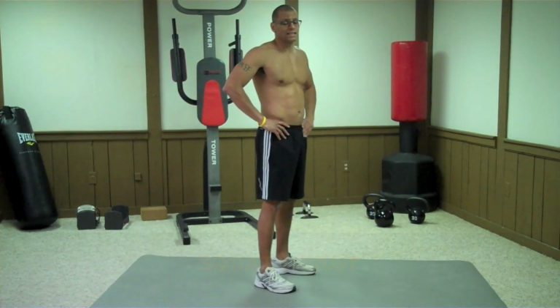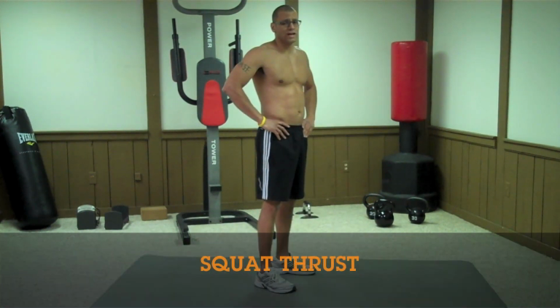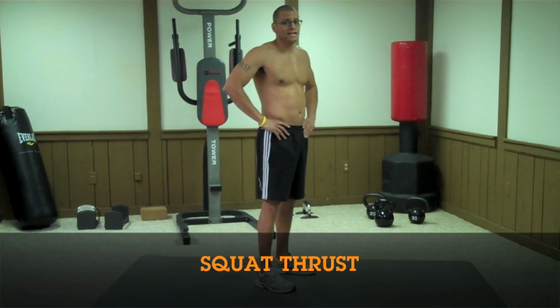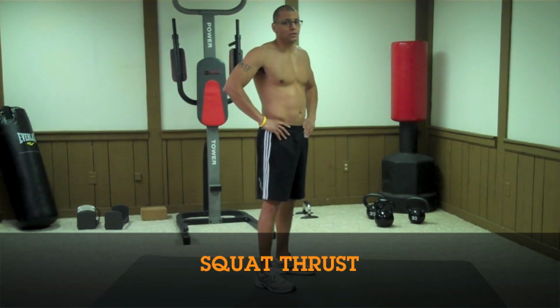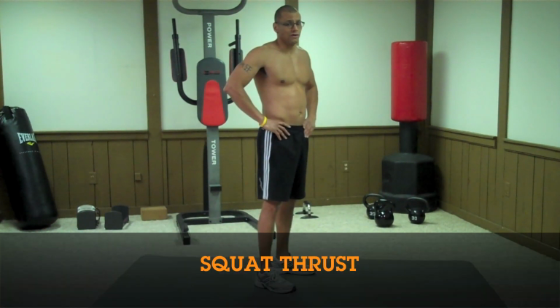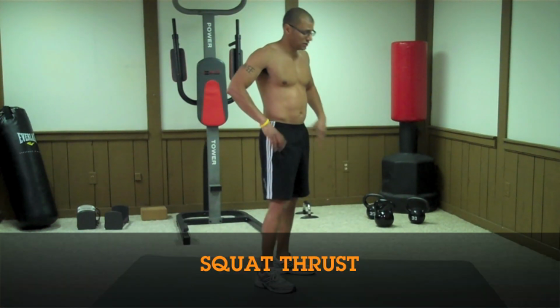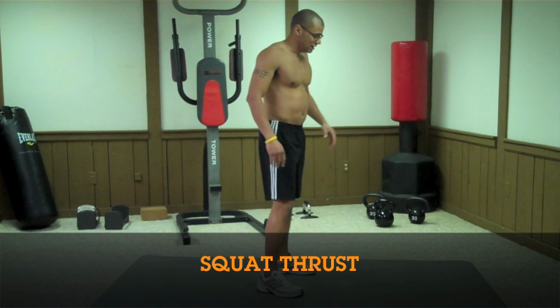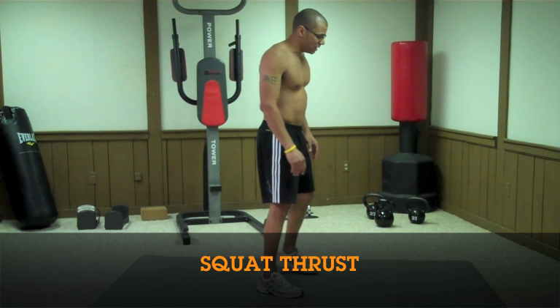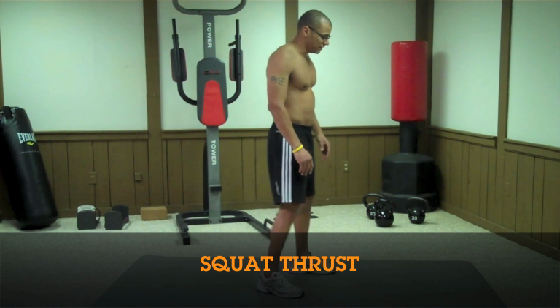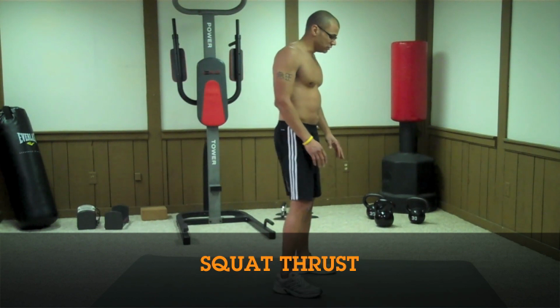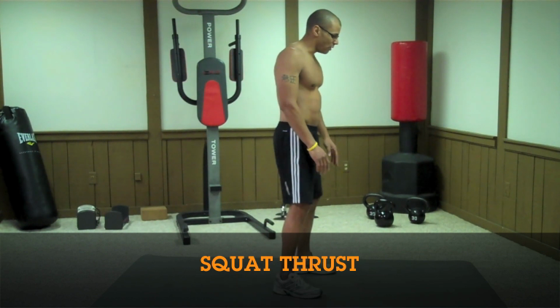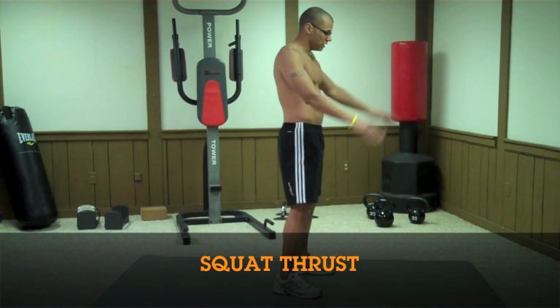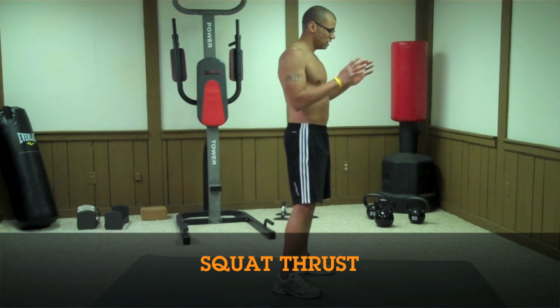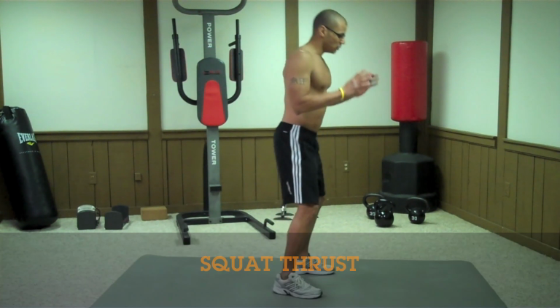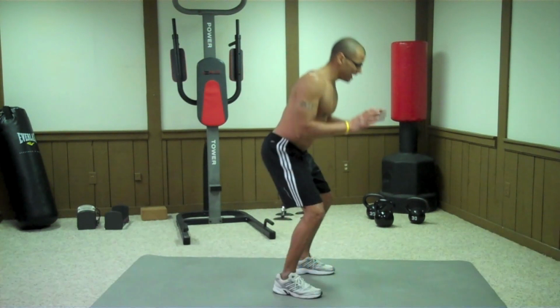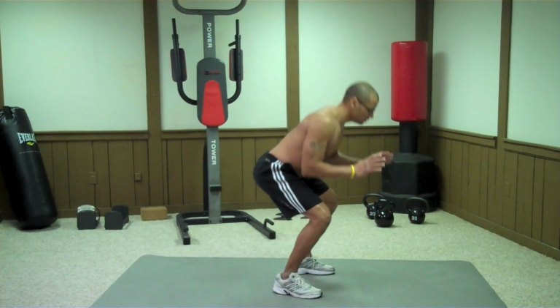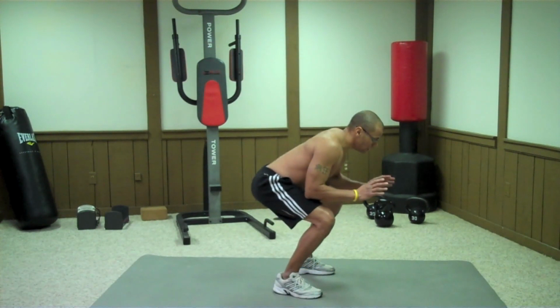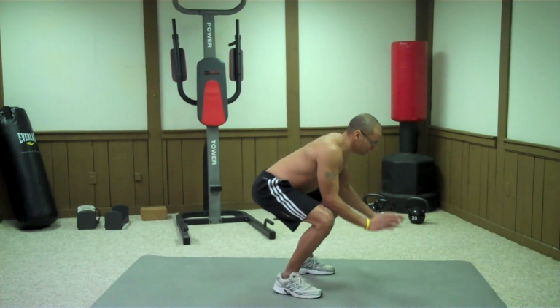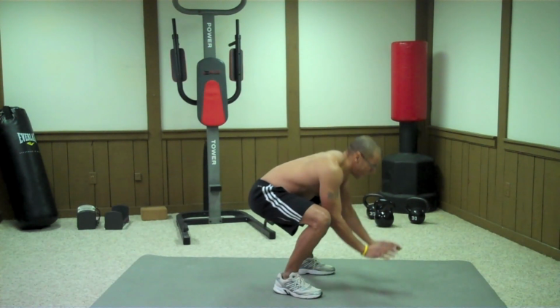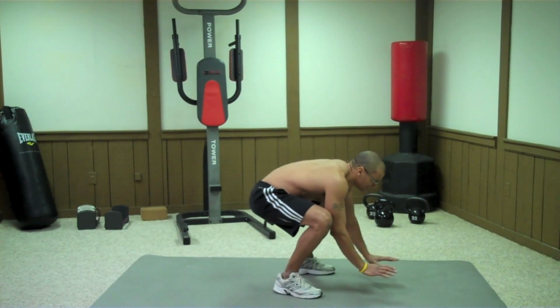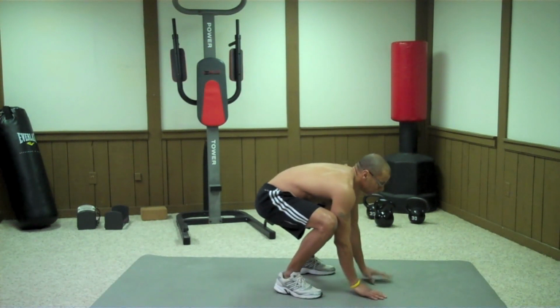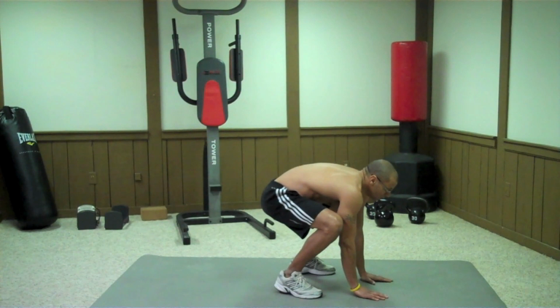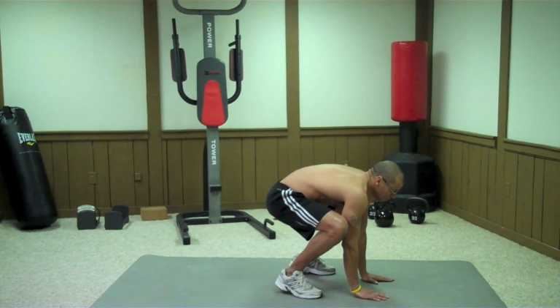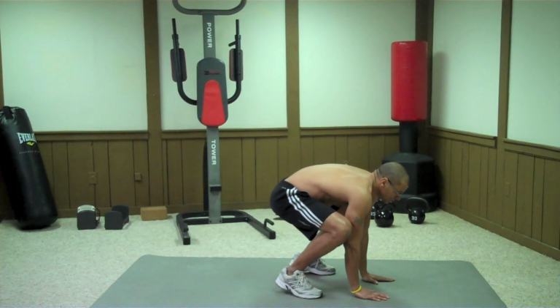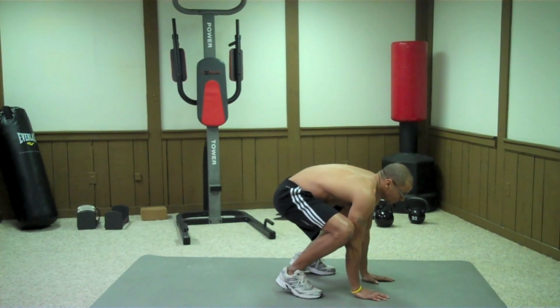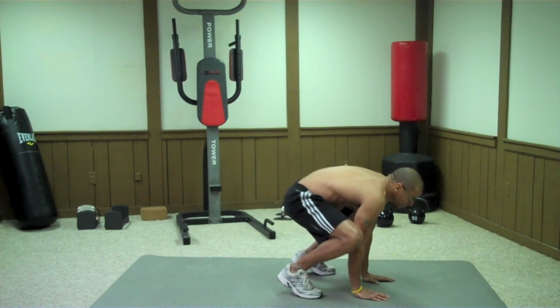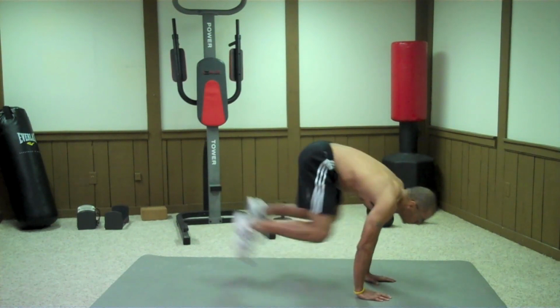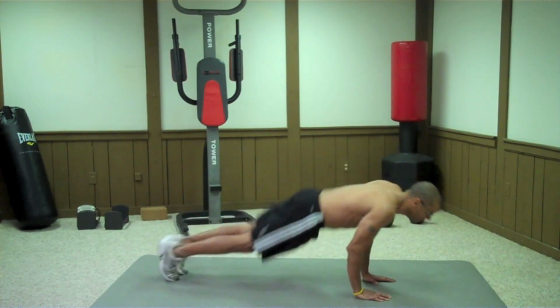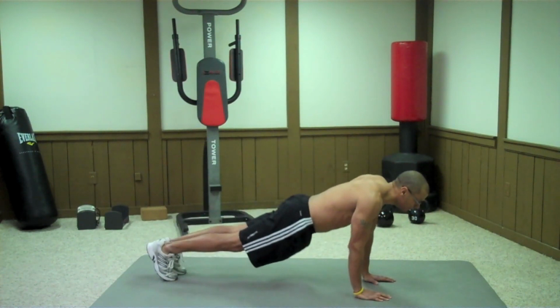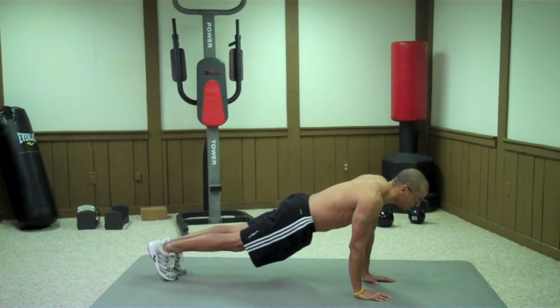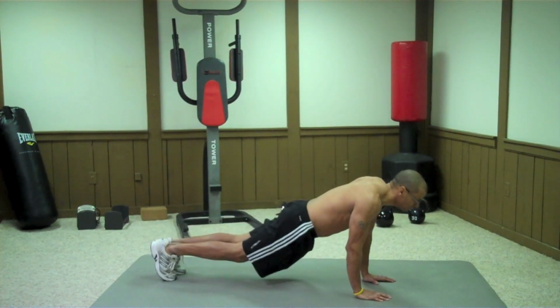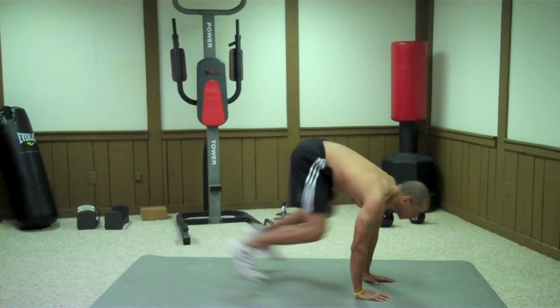The last exercise is the squat plus. Stand with your feet shoulders apart, squat down, place your hands in front of you, then thrust your legs behind you, then do the reverse.